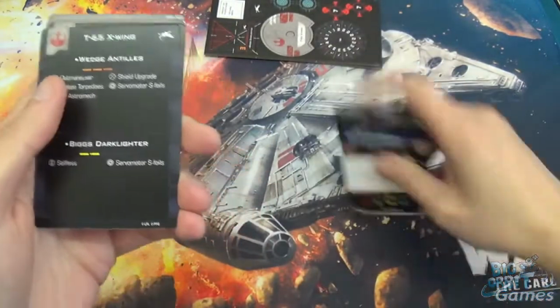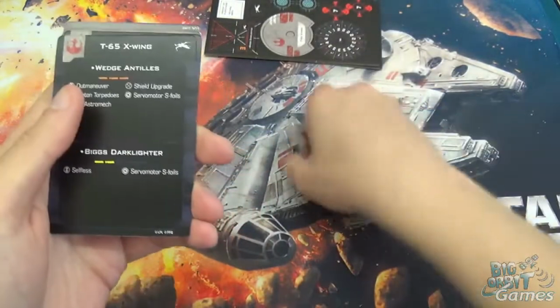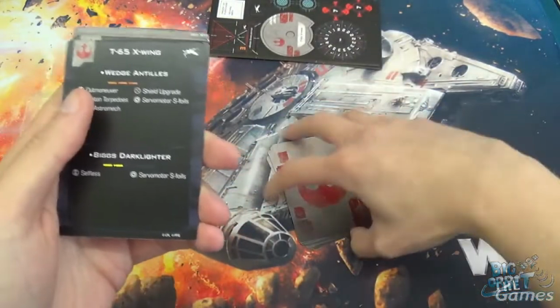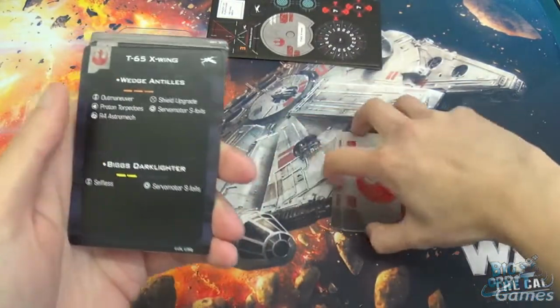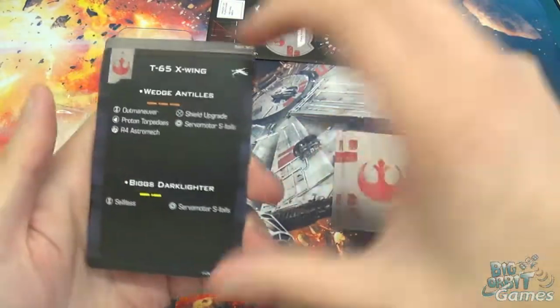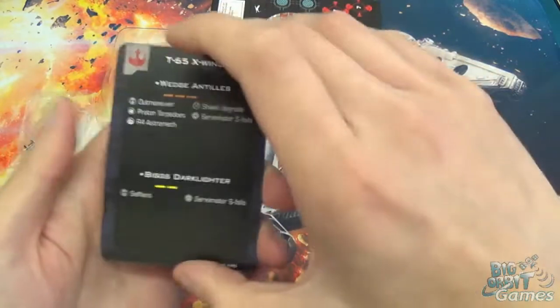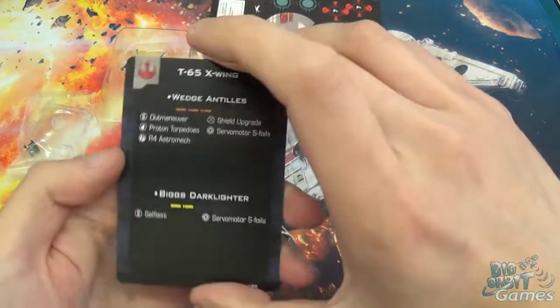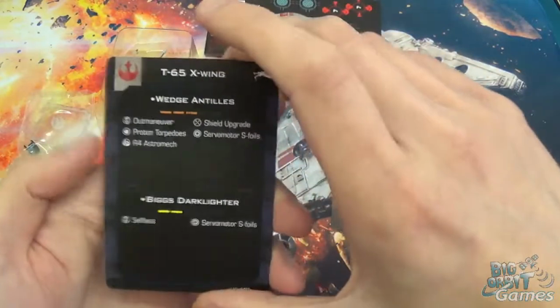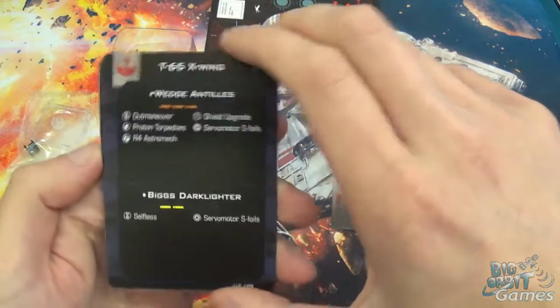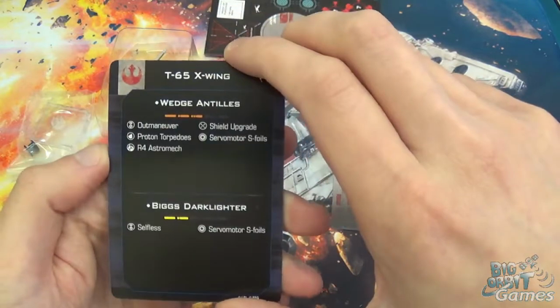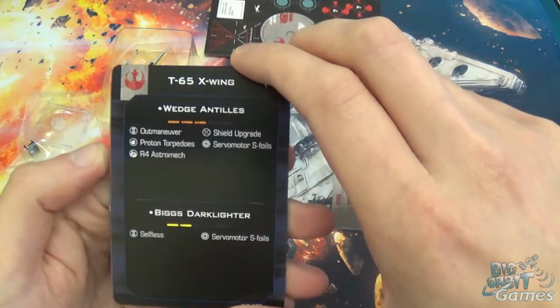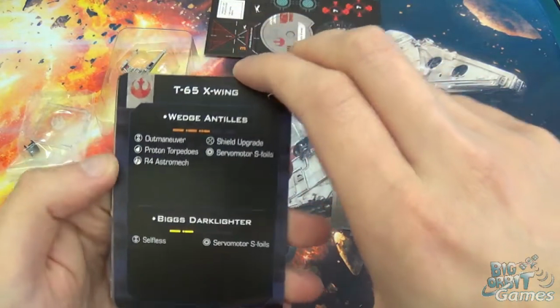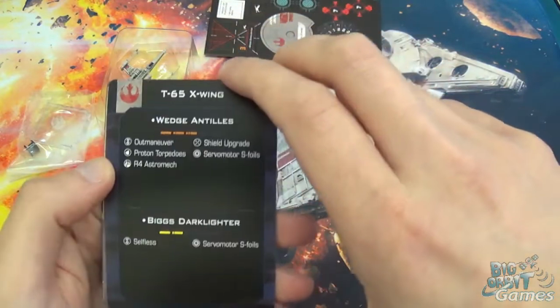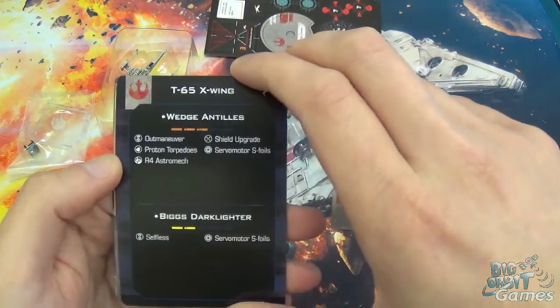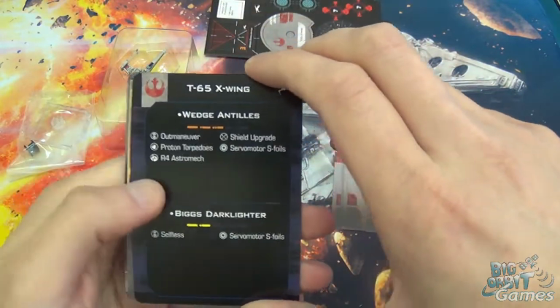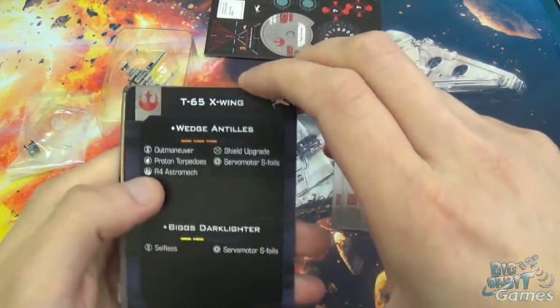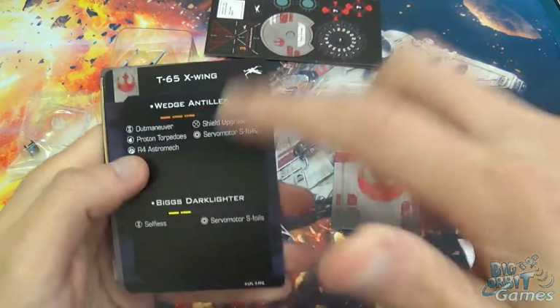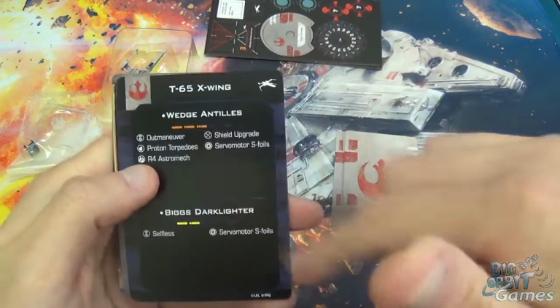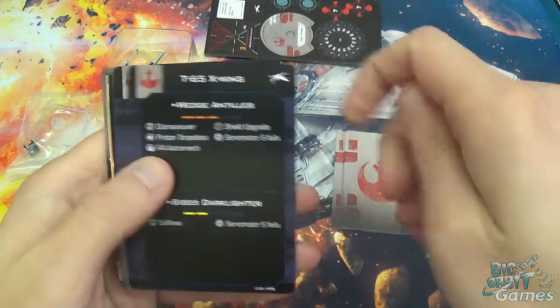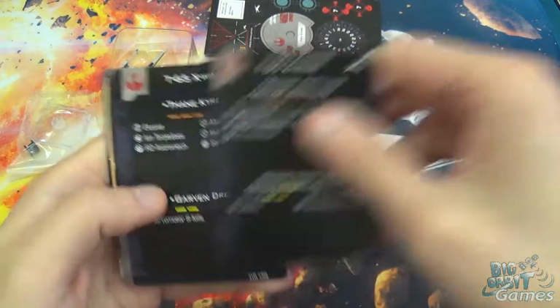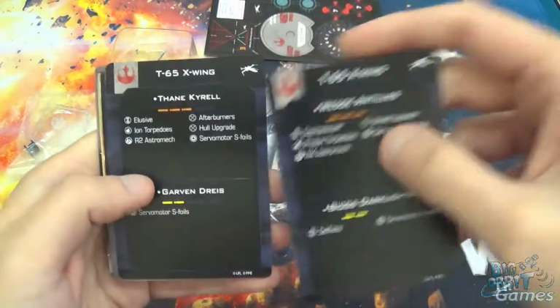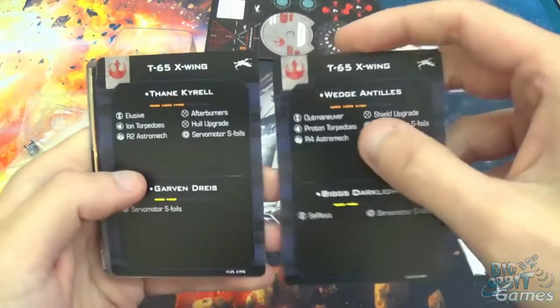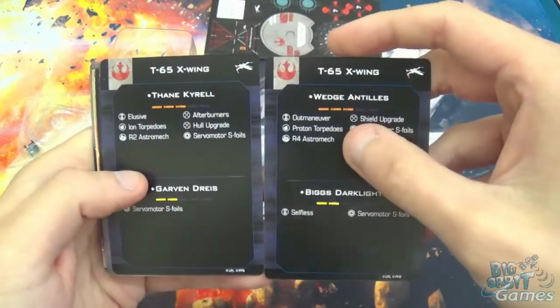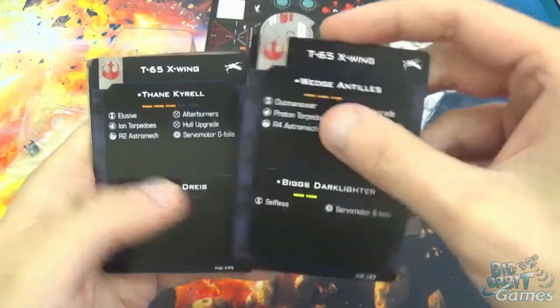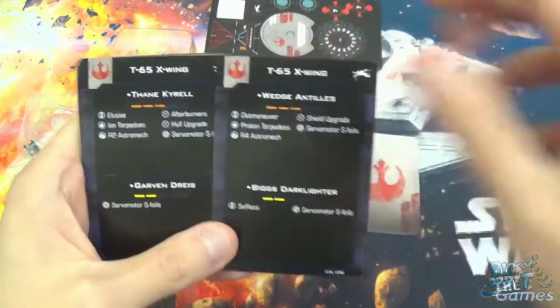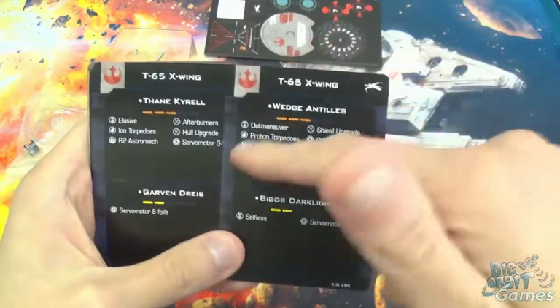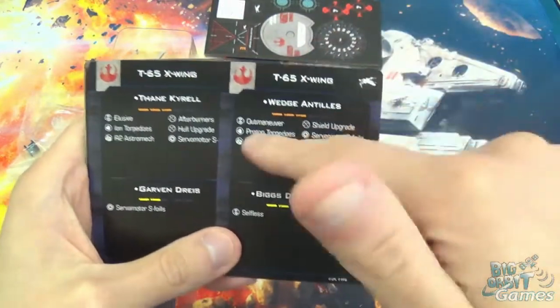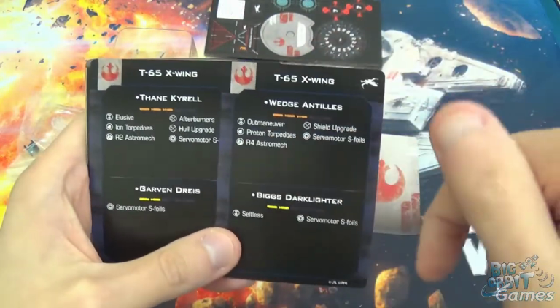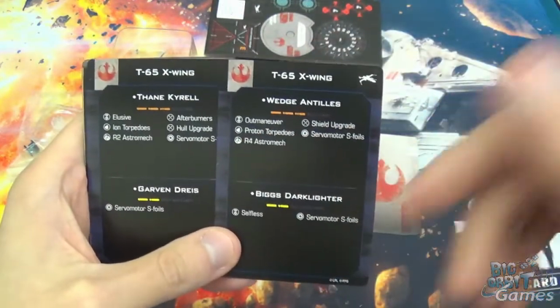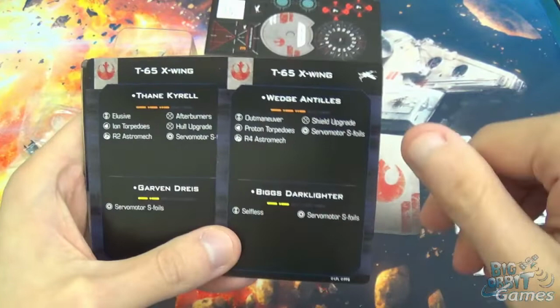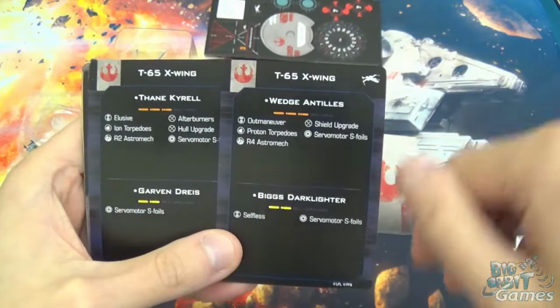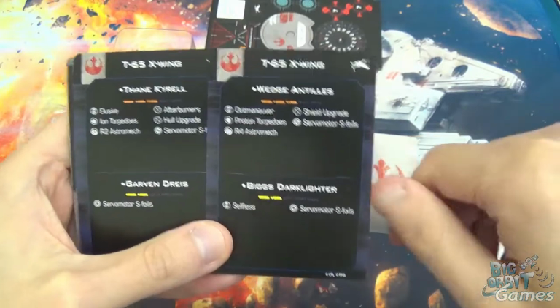Then you've got the Quick Build cards. If you just want a quick pick-up game, you can use these builds. It basically just gives you all the upgrades that come with it and what you should put on it.